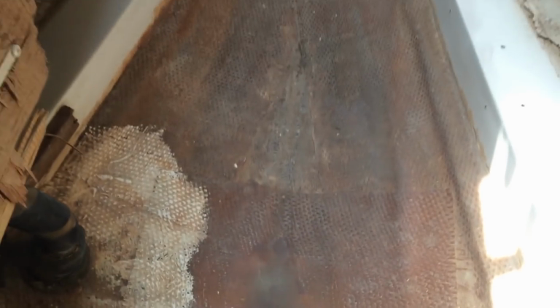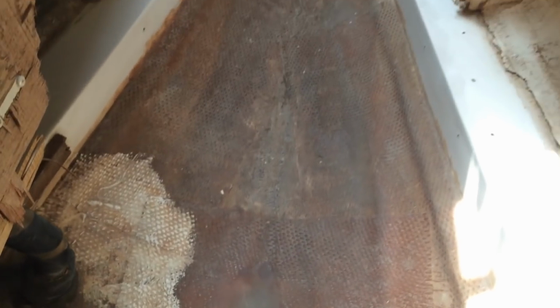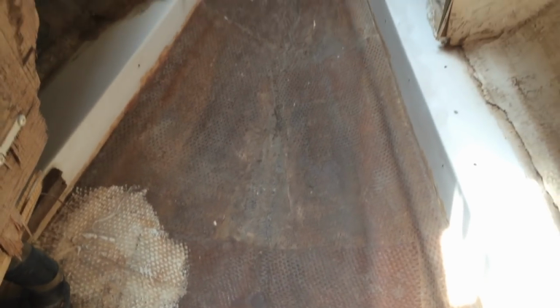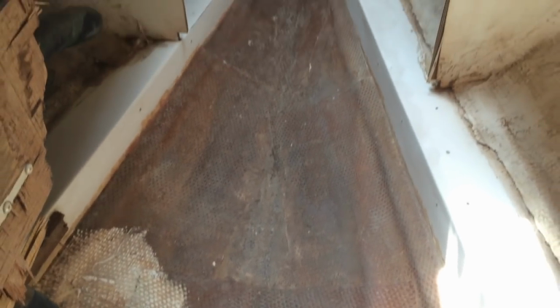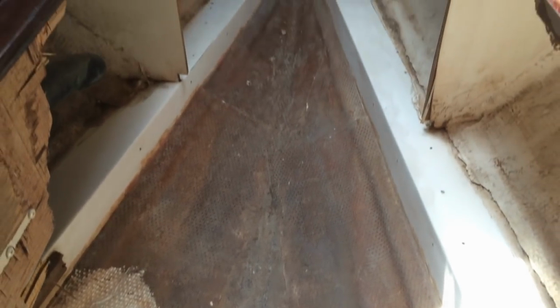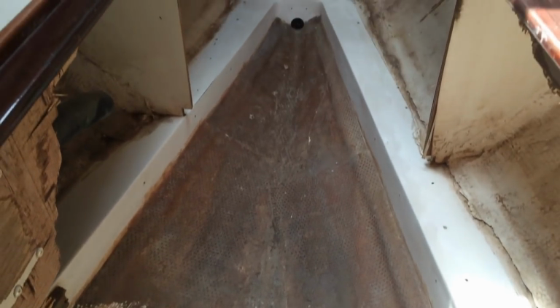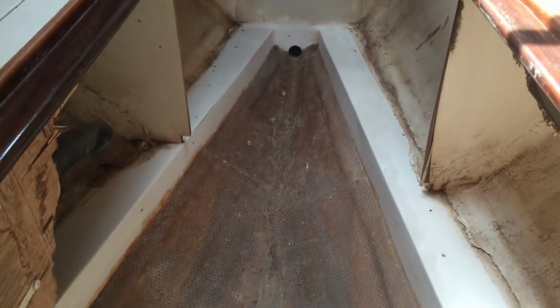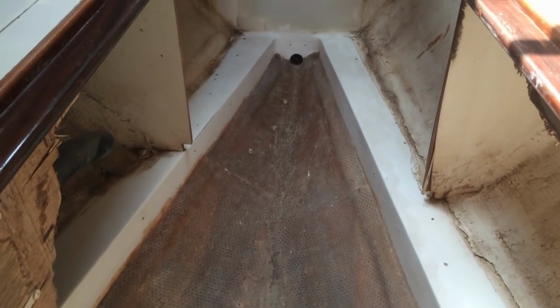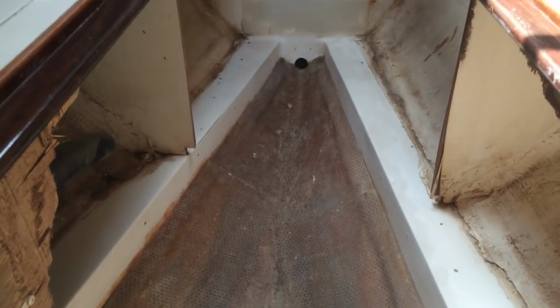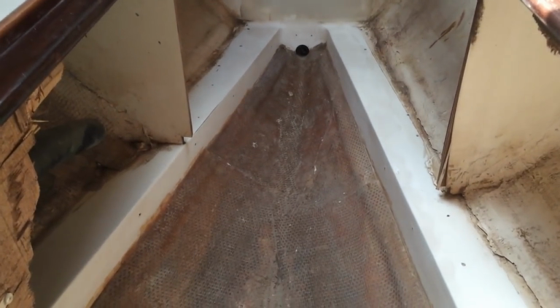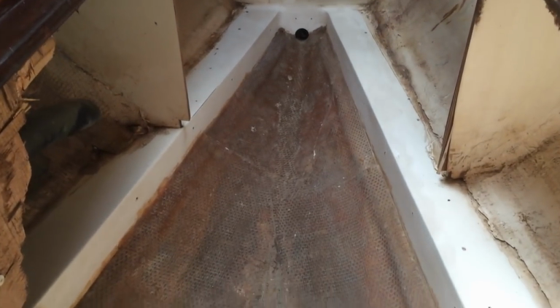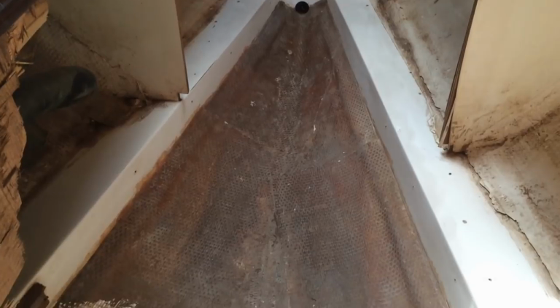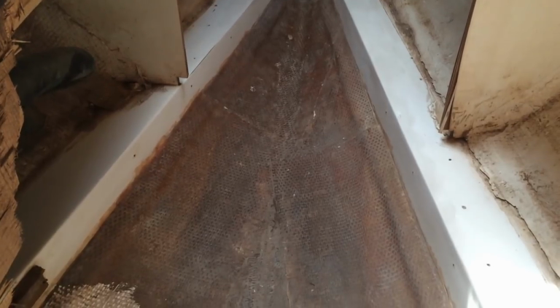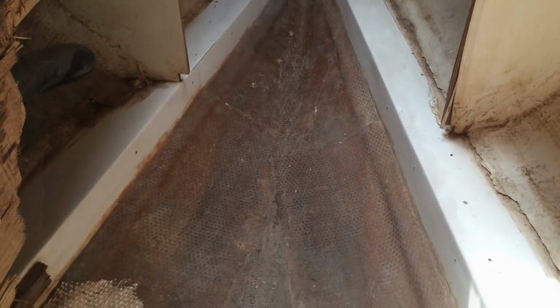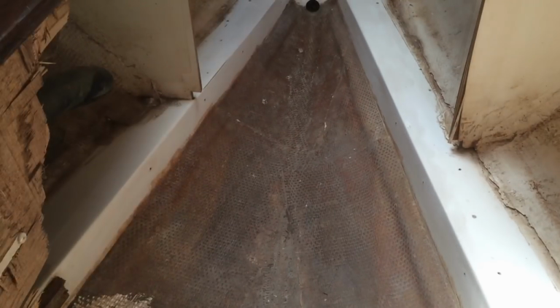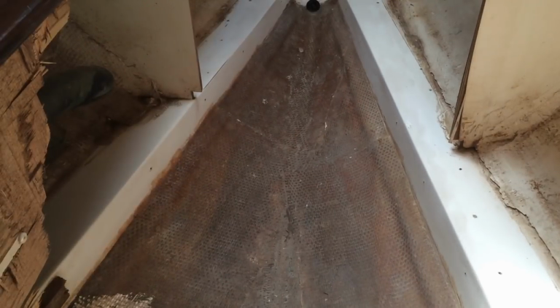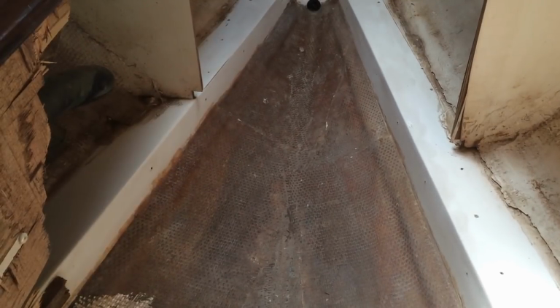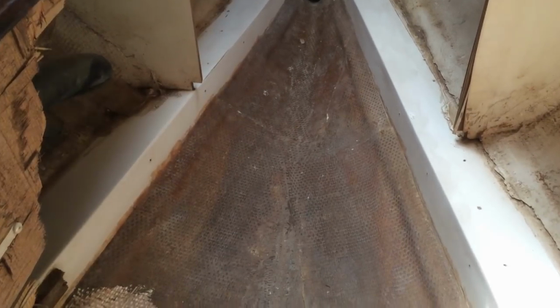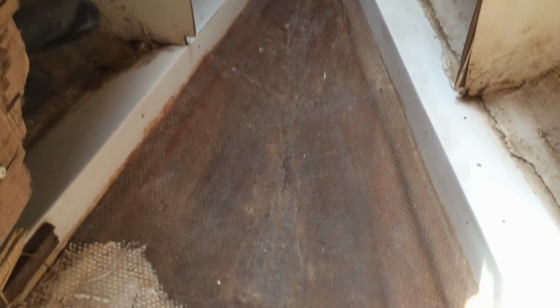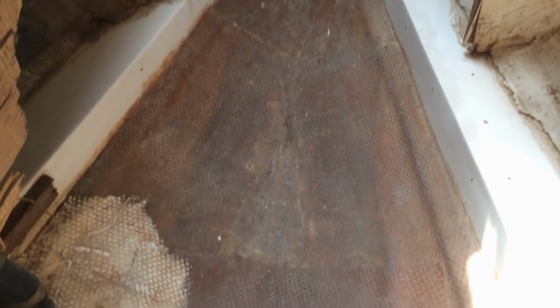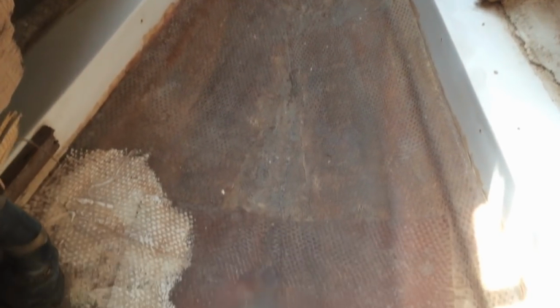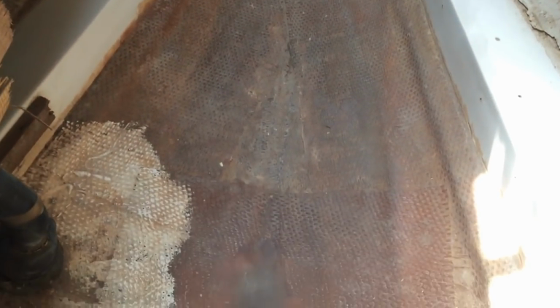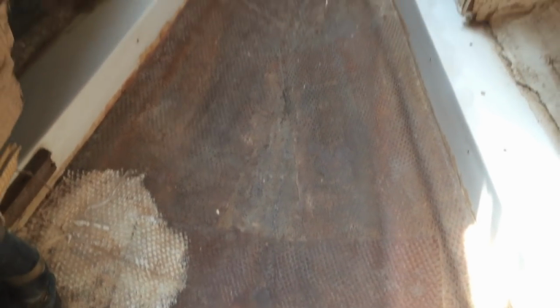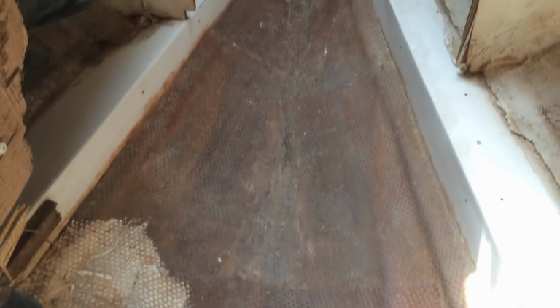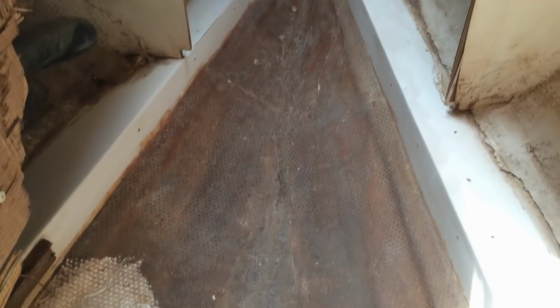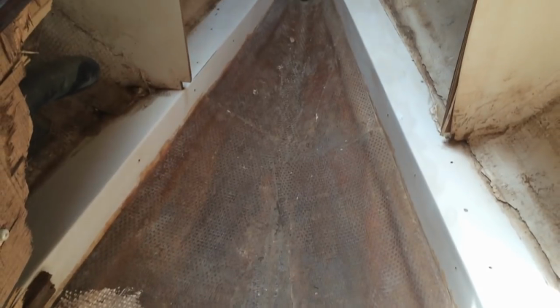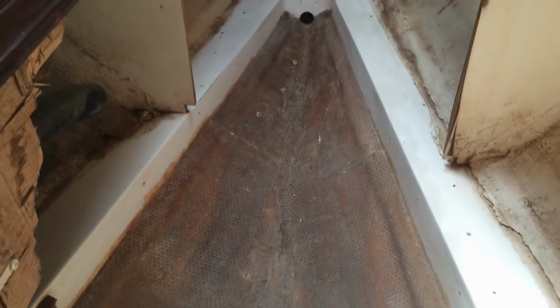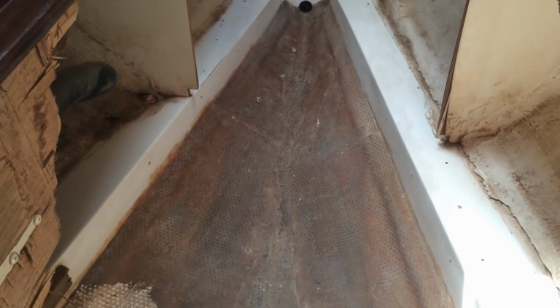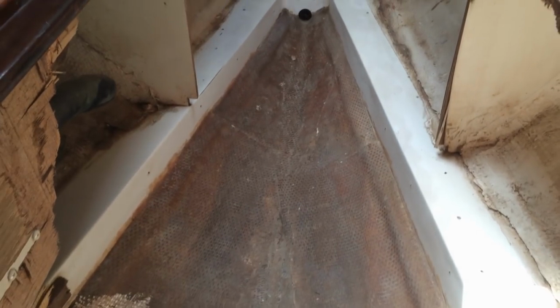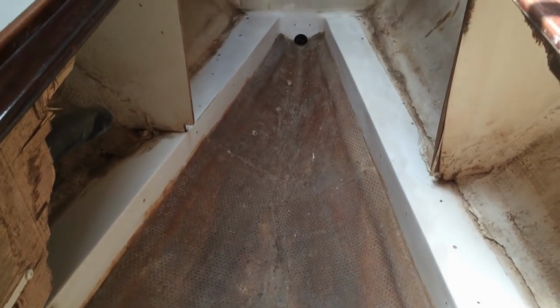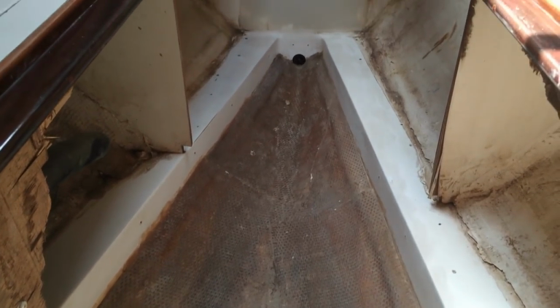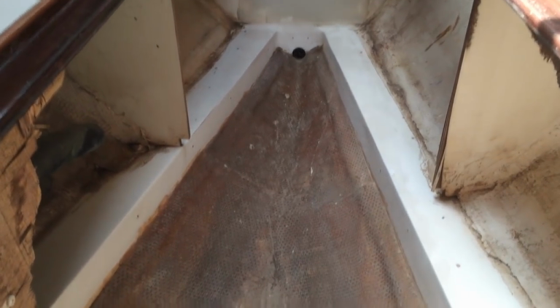I ended up doing a lot of the sanding by hand because the surface is so uneven. What I needed to do was scuff up the surface so that the paint would adhere to it and remove any dirt and grease.